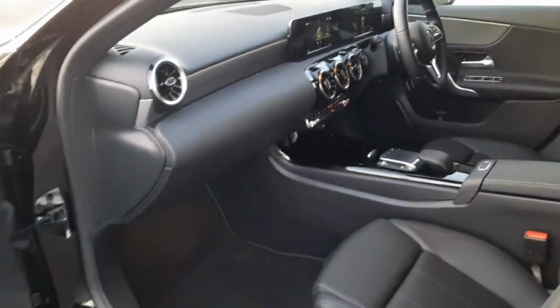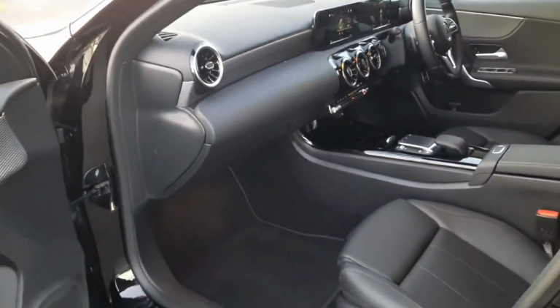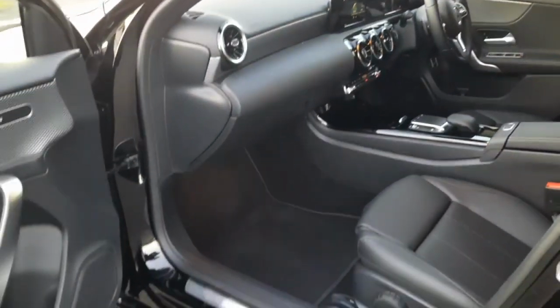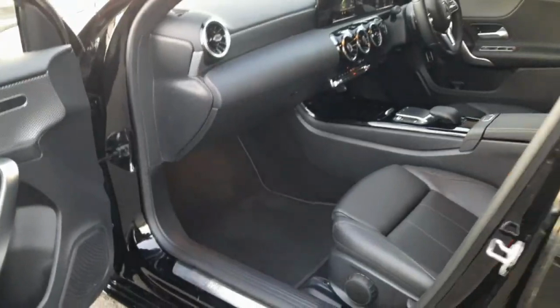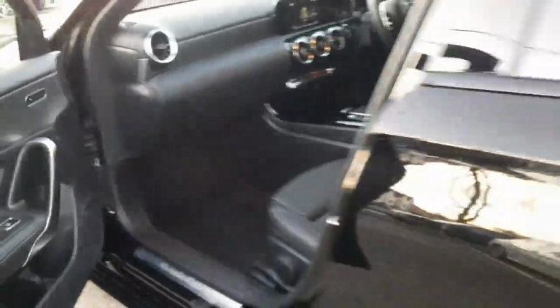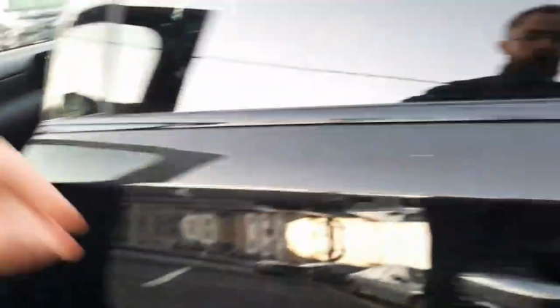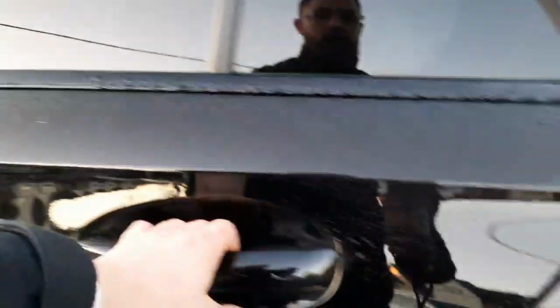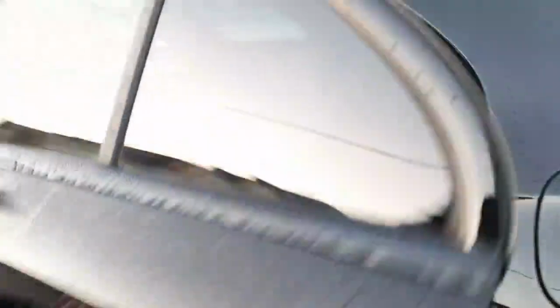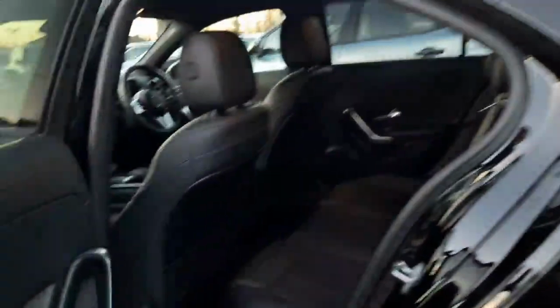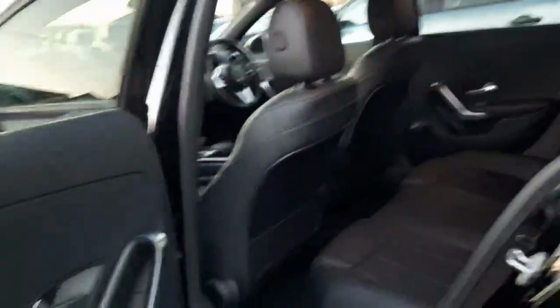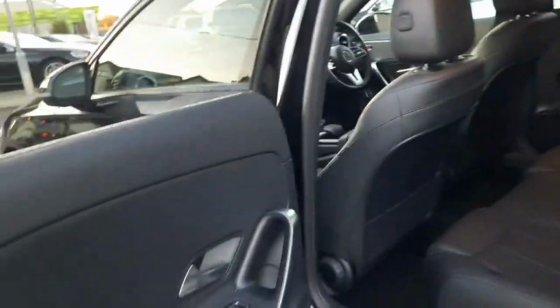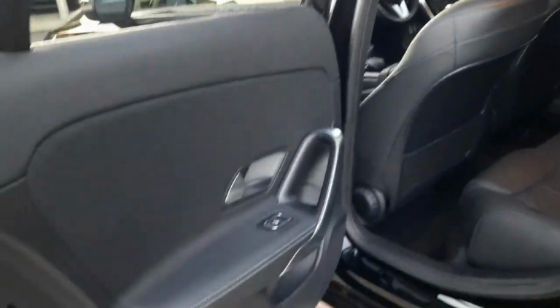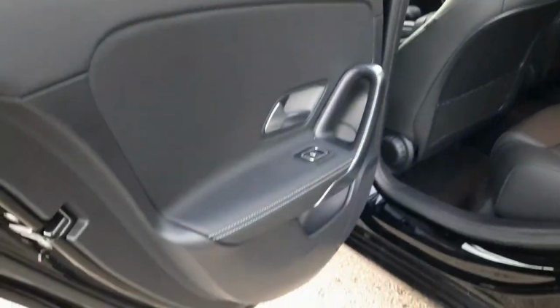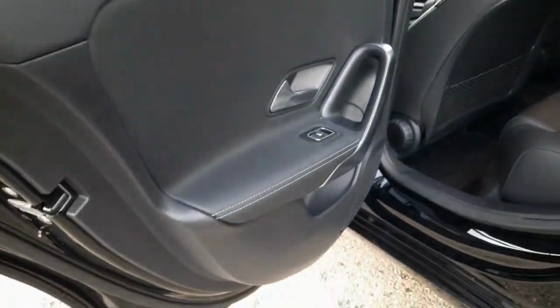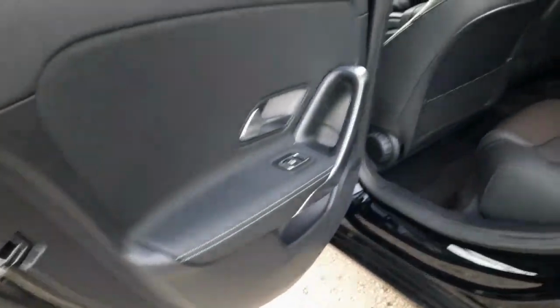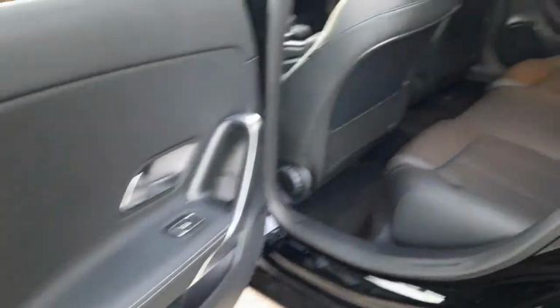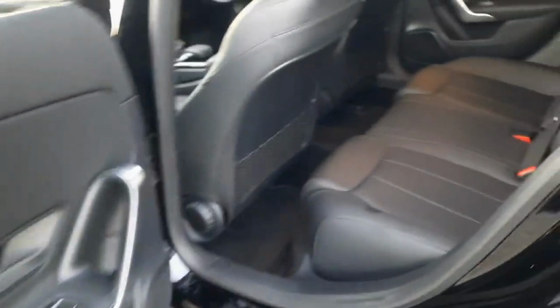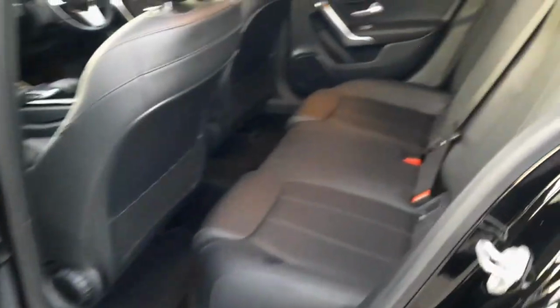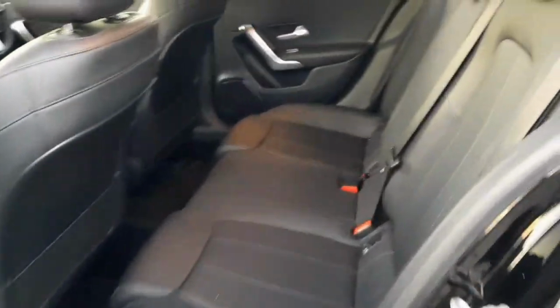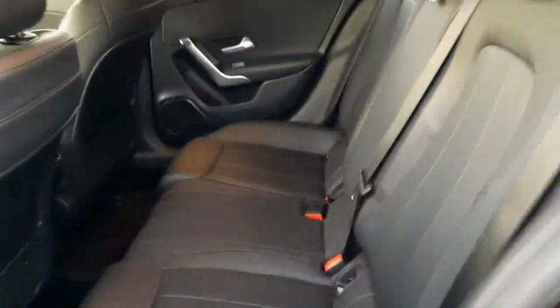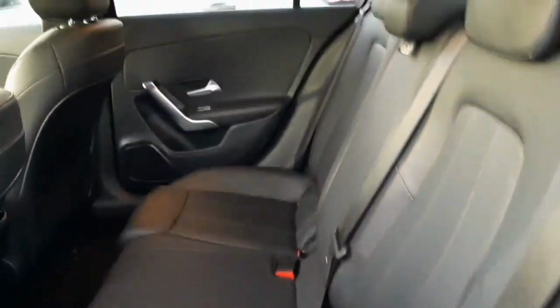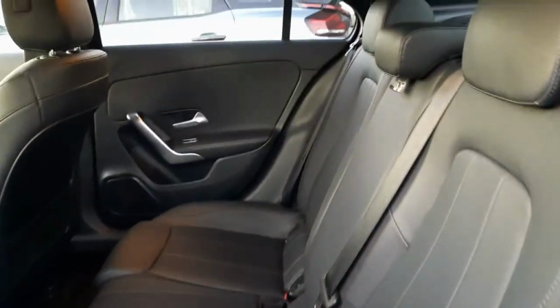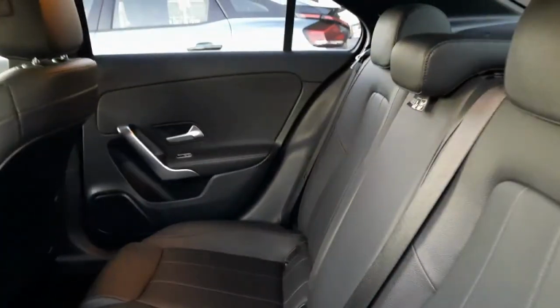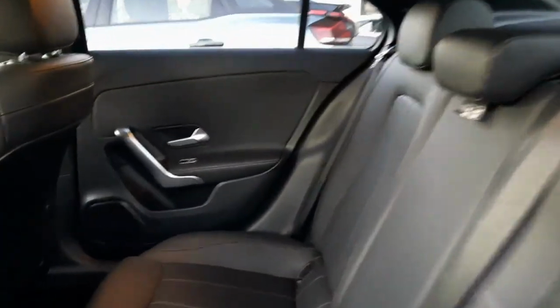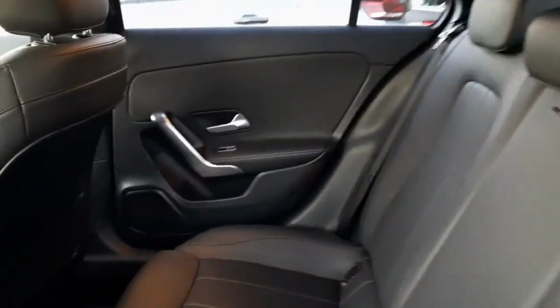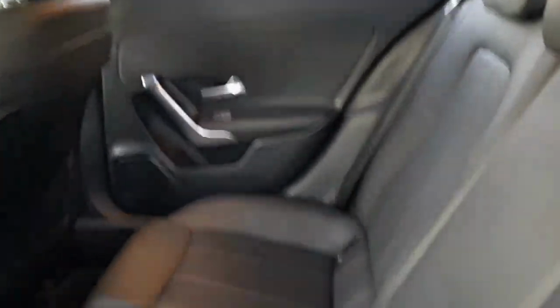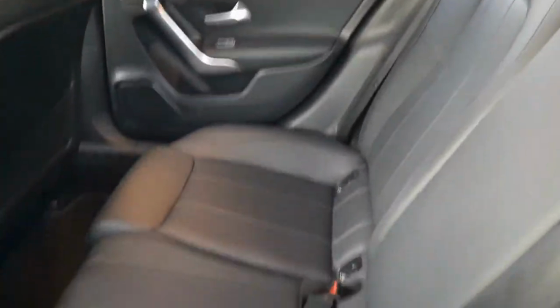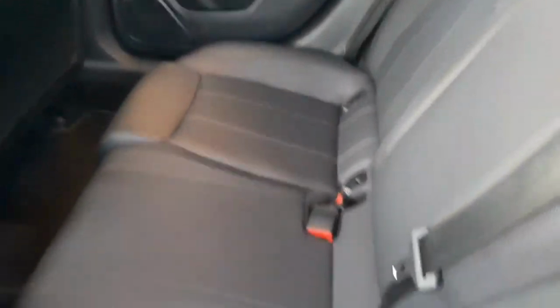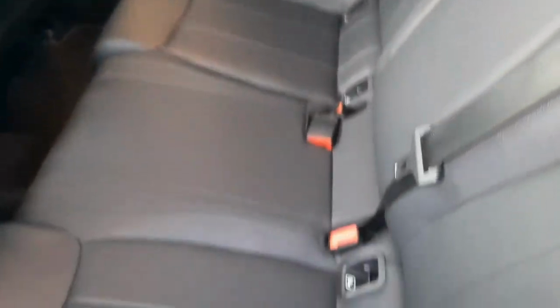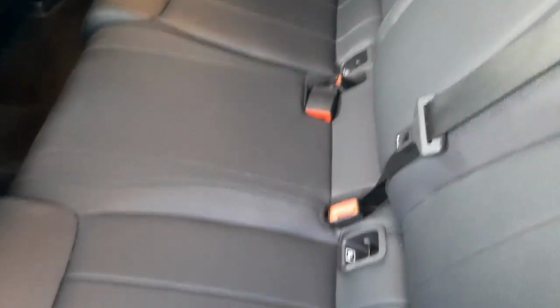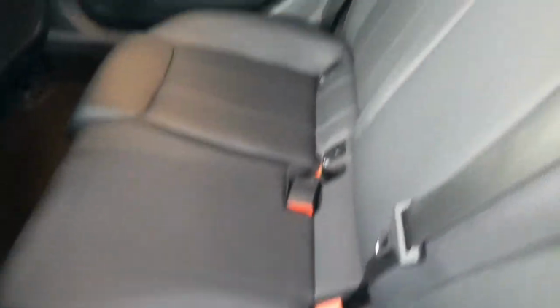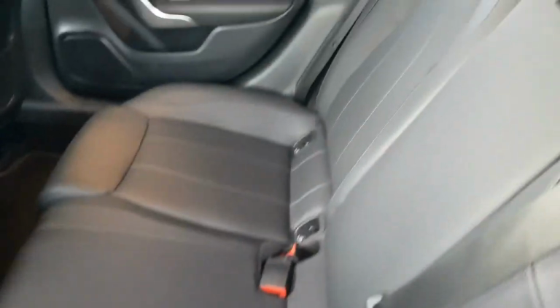Moving into the back, this car is set up for ISOFIX baby seats.